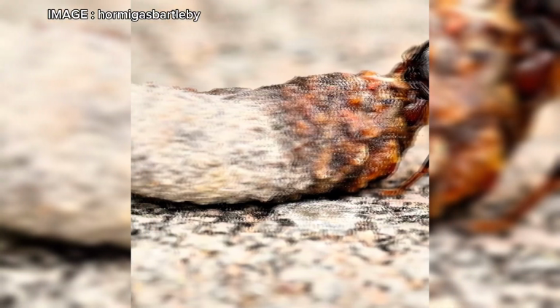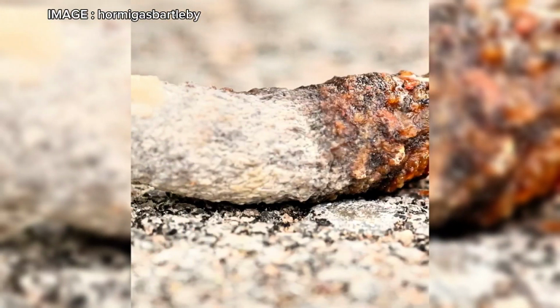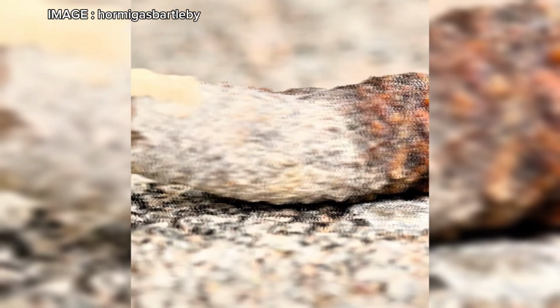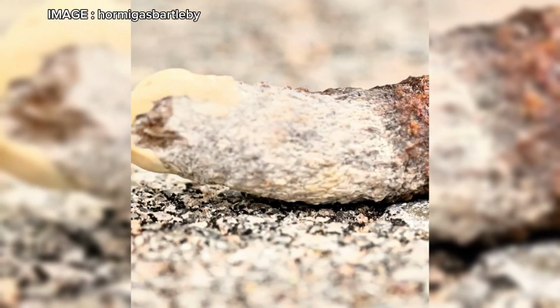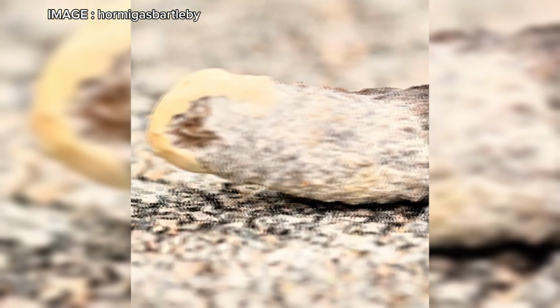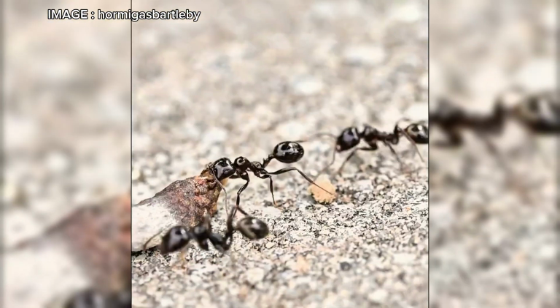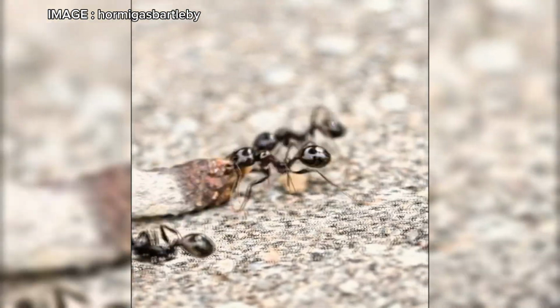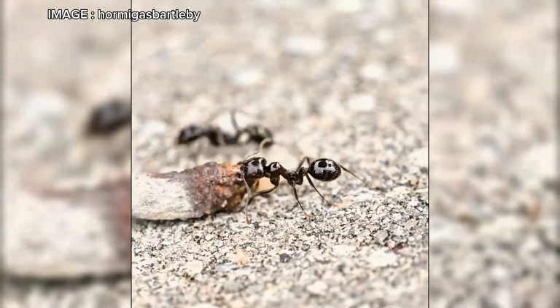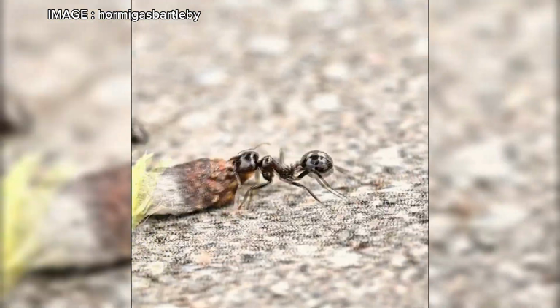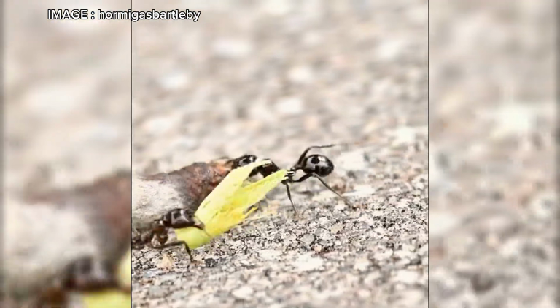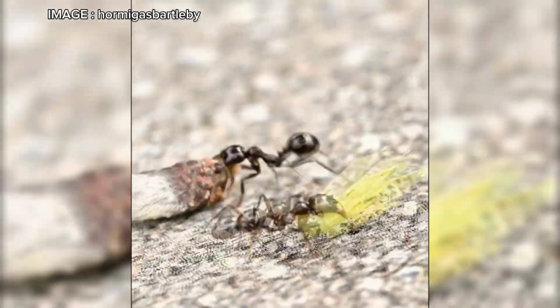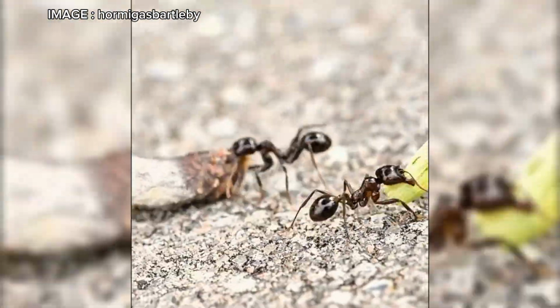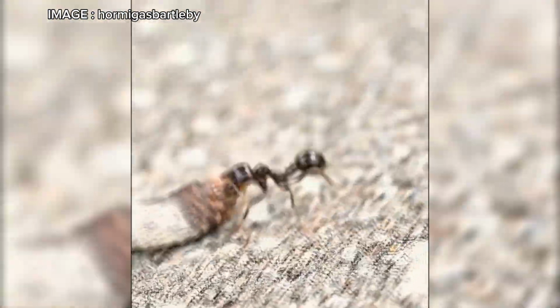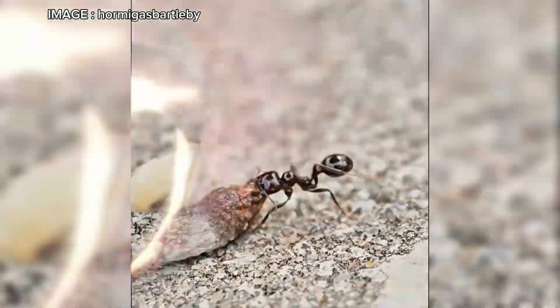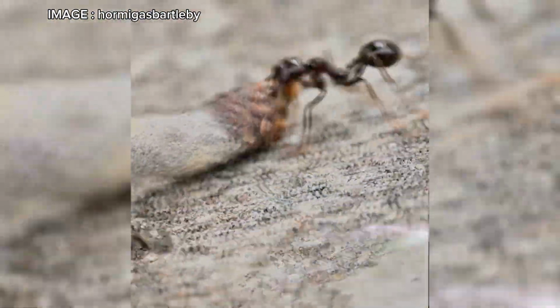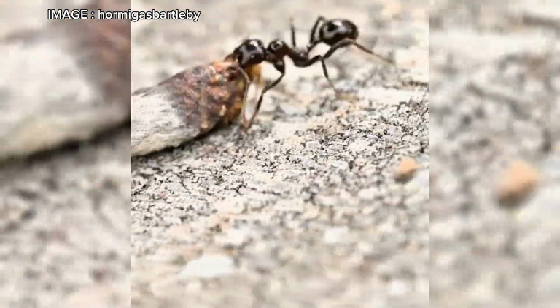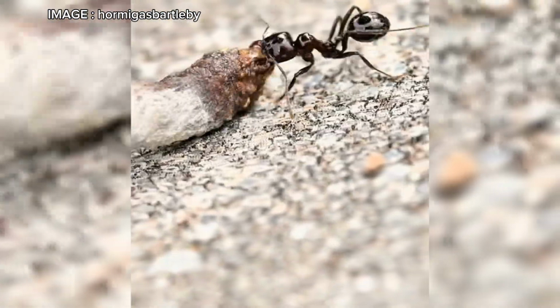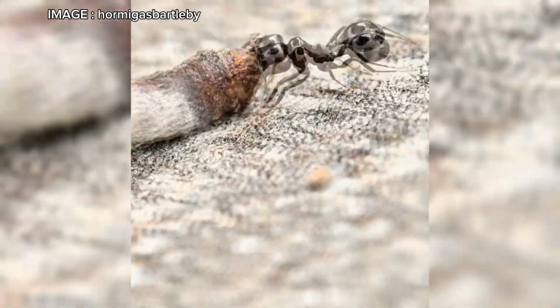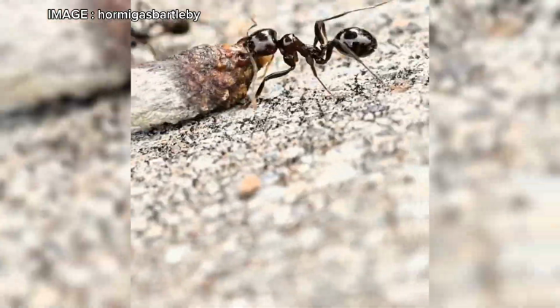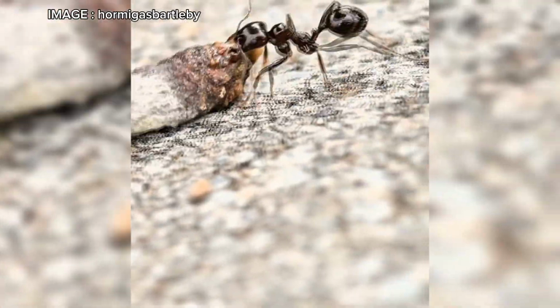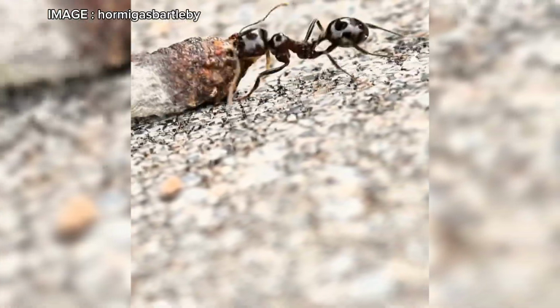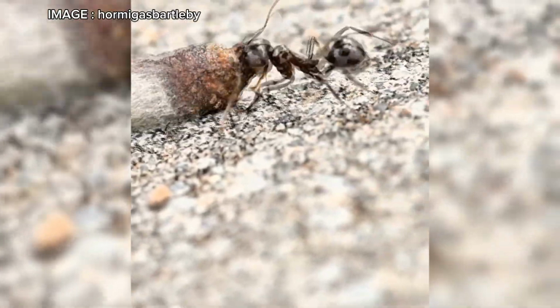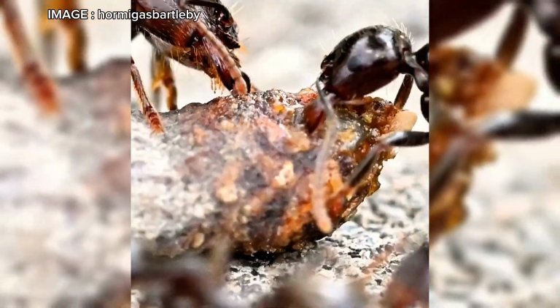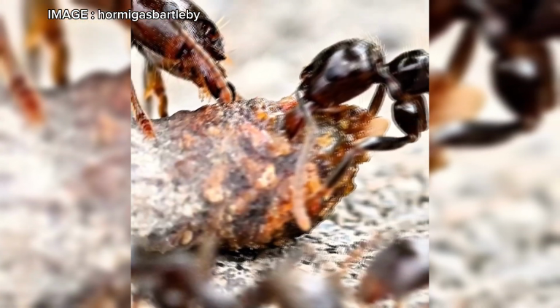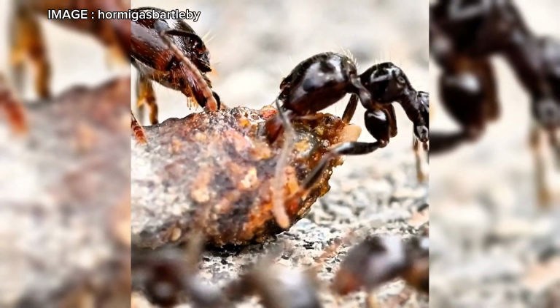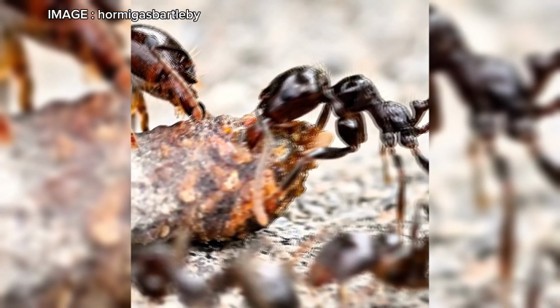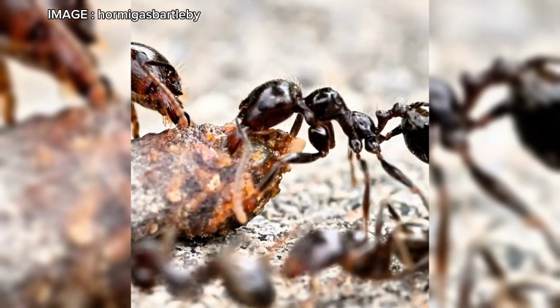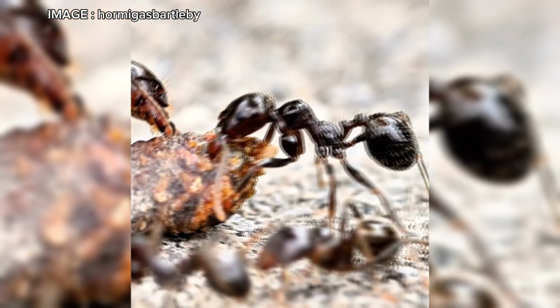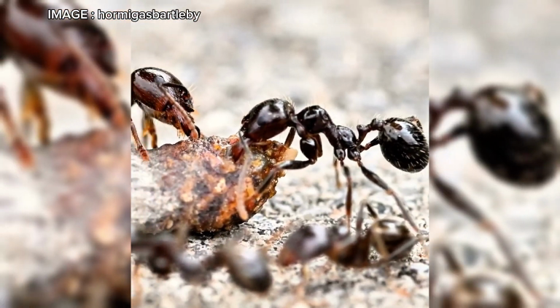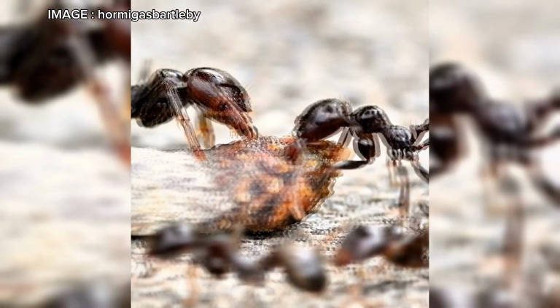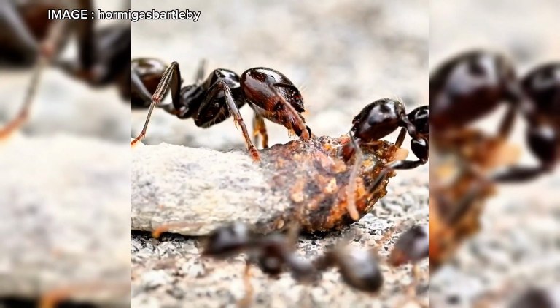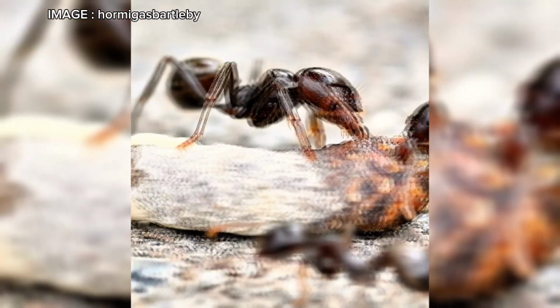For the nest, choose a durable material like resin-coated plaster, mortar, or cement. Why? Because Mesobarbarus is a burrowing species. If you use a standard plaster nest, they might dig through it and escape.